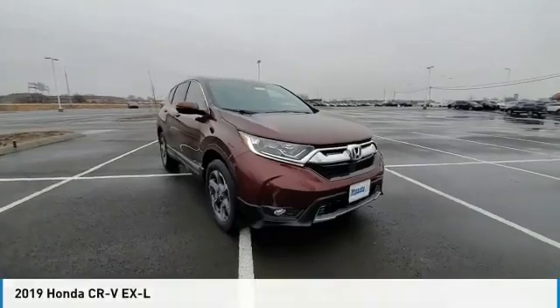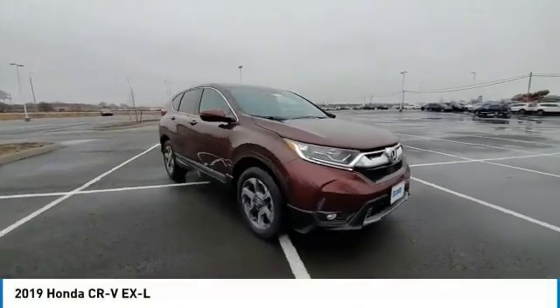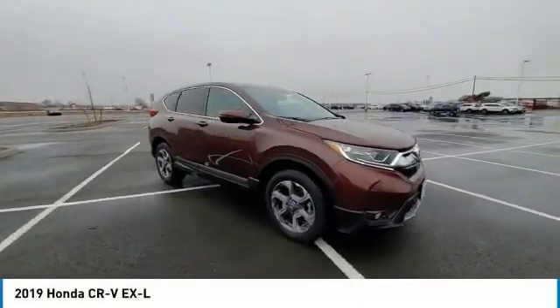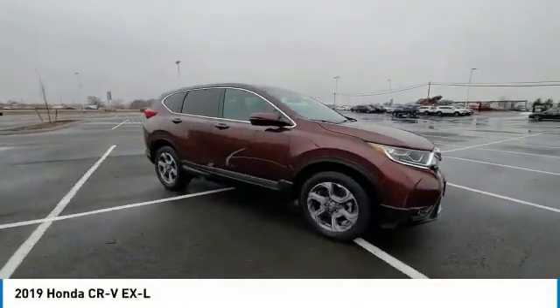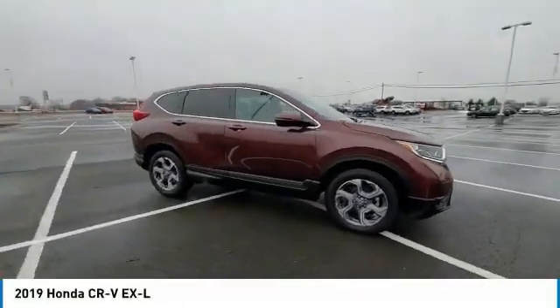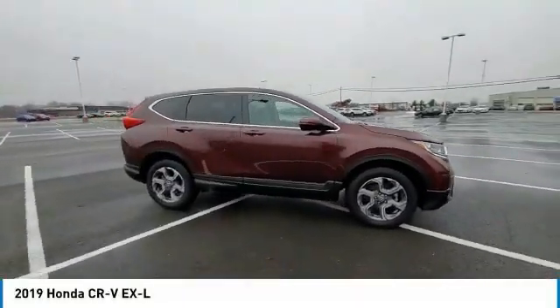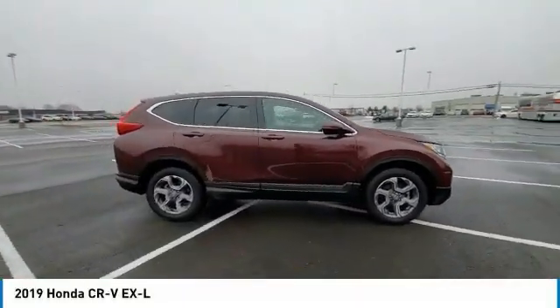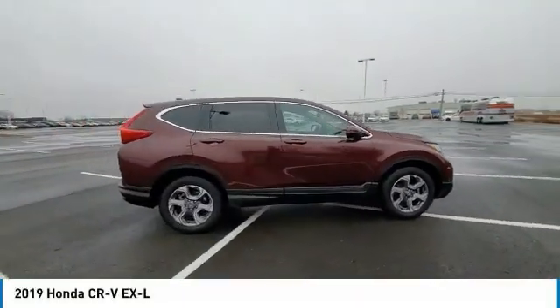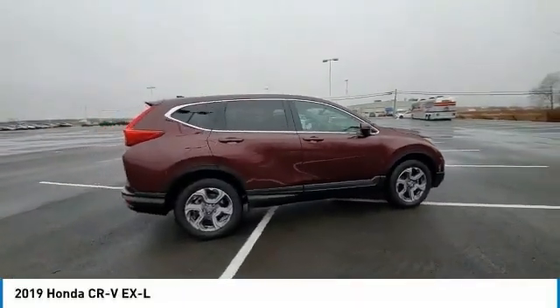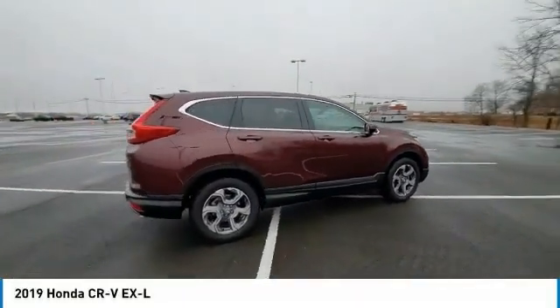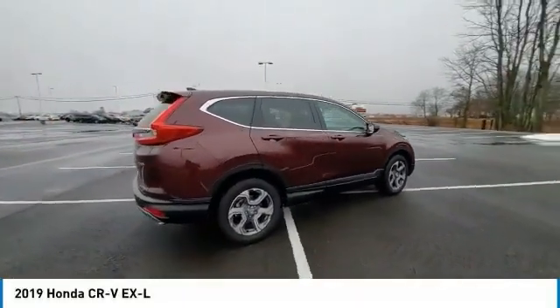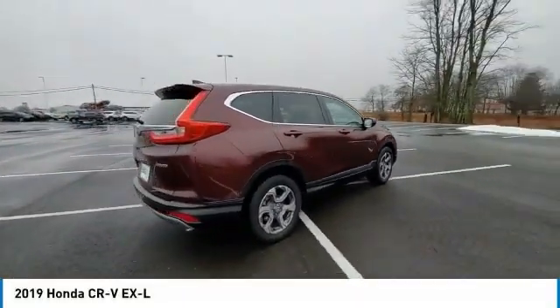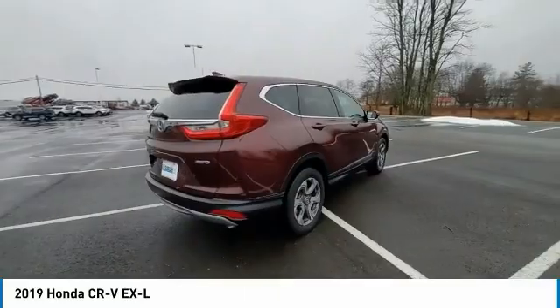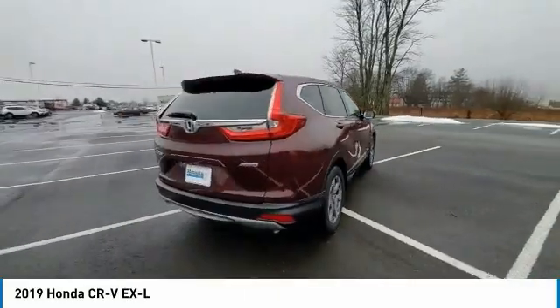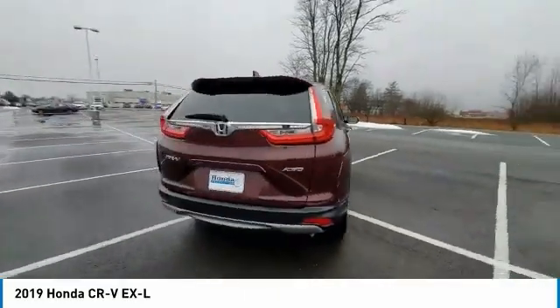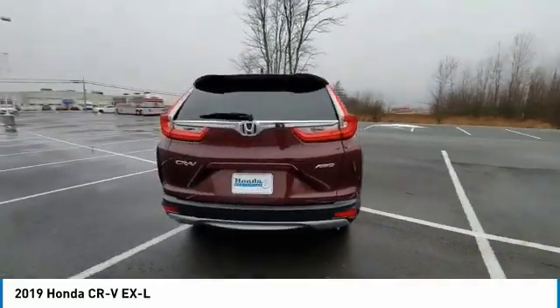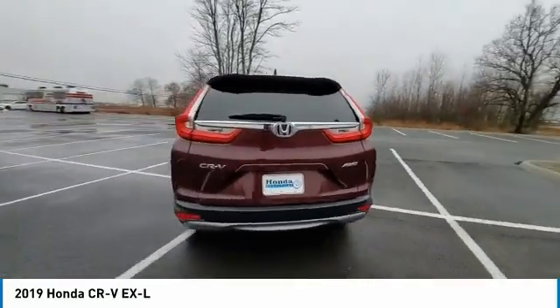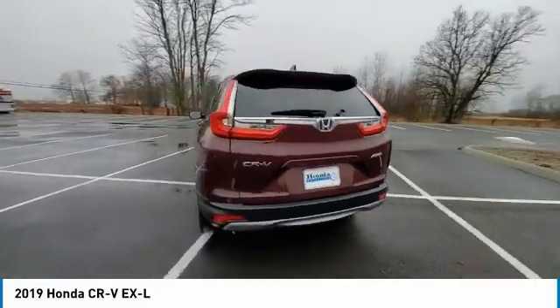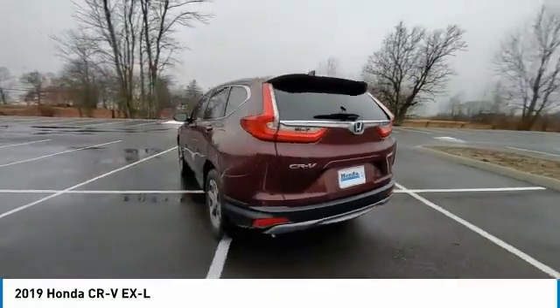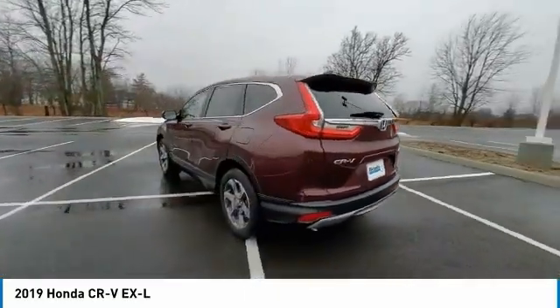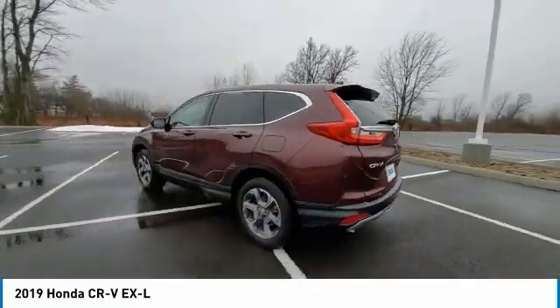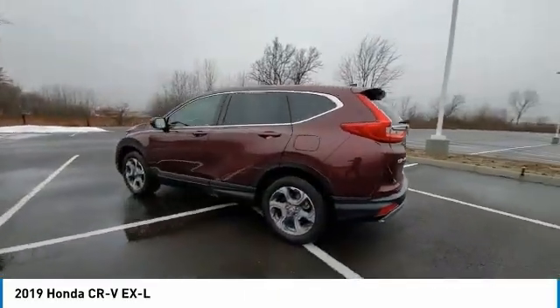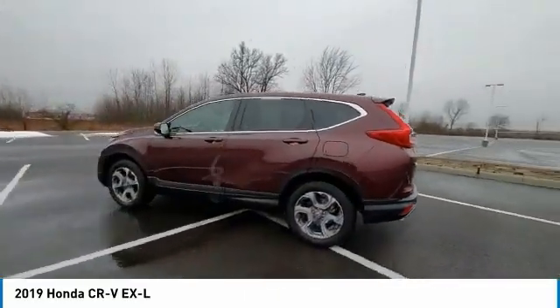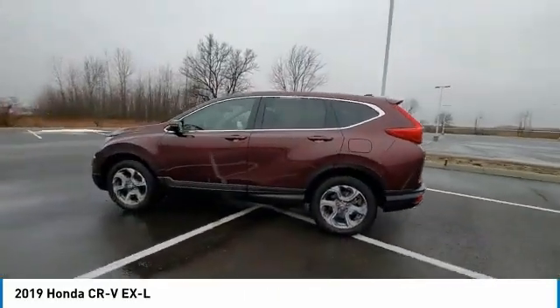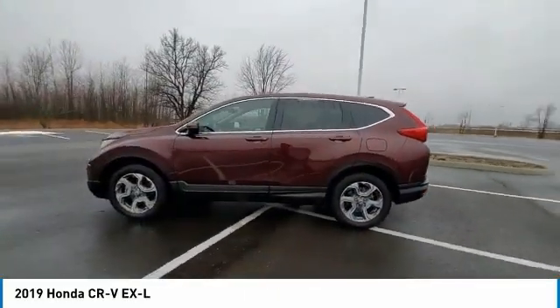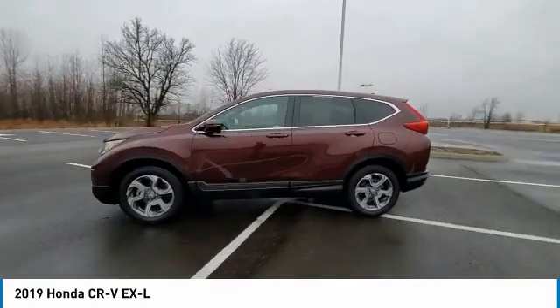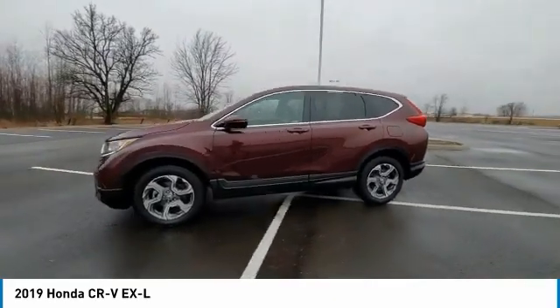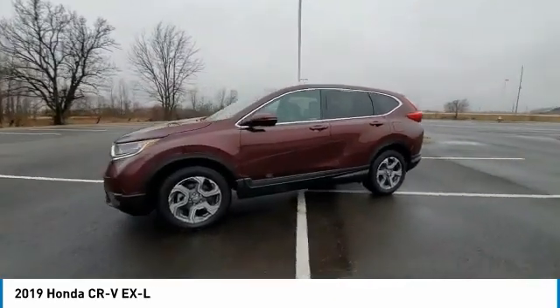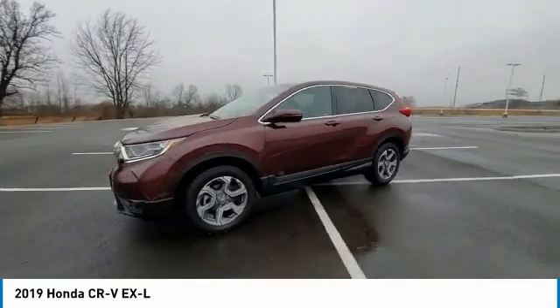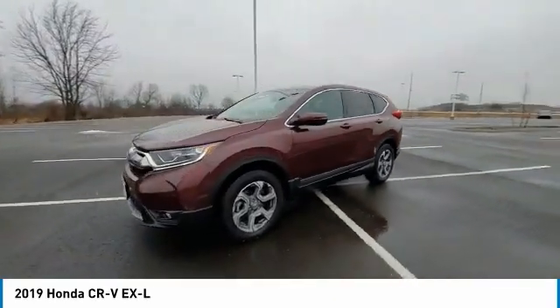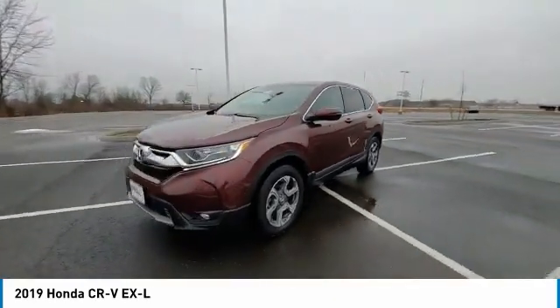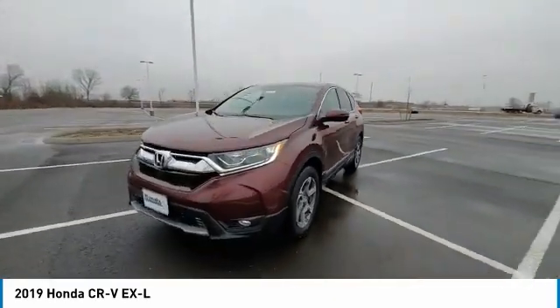Make a great choice today with the 2019 CR-V — a top recommended vehicle because of its car-like driving manners, good value, cool technology, and comfy interior.